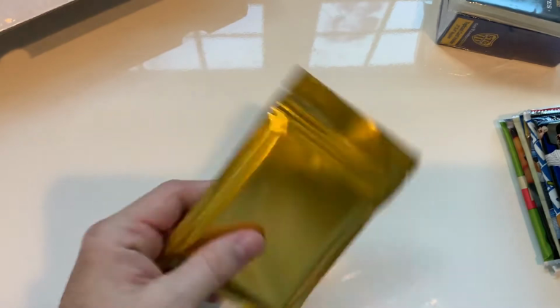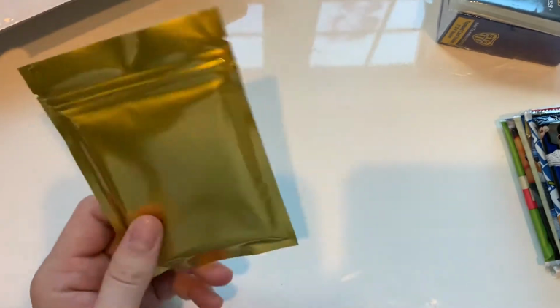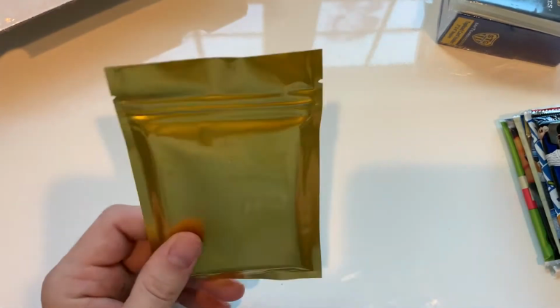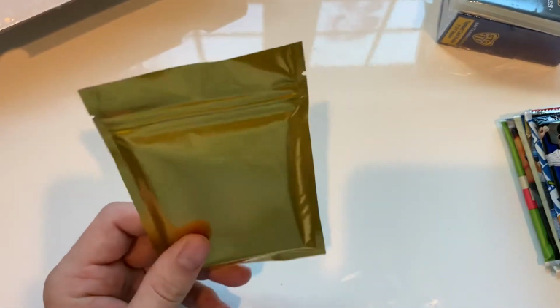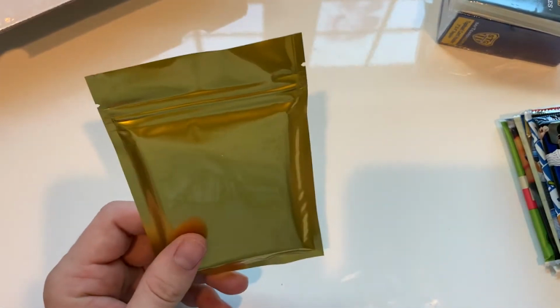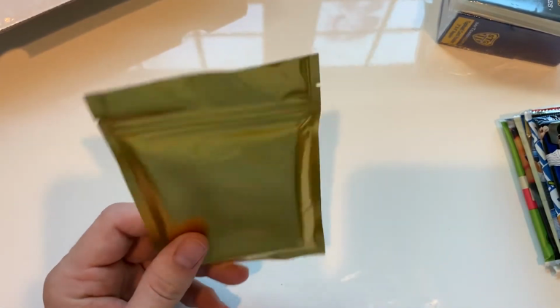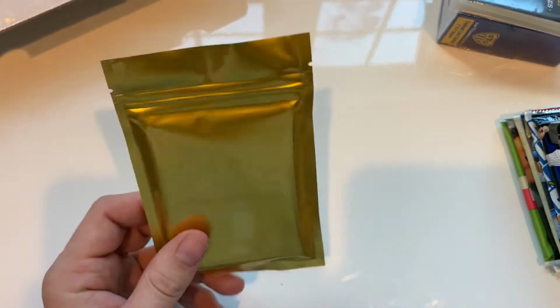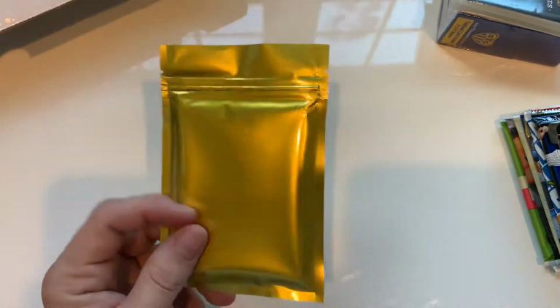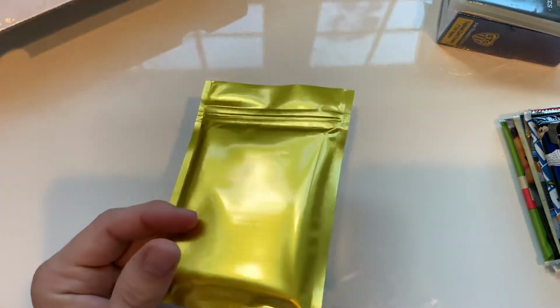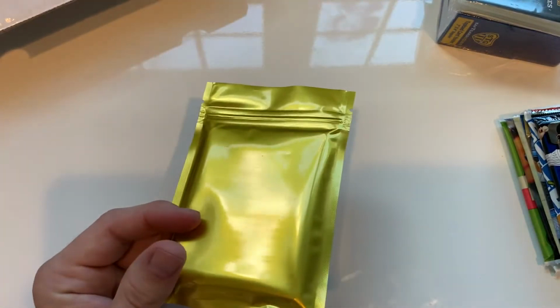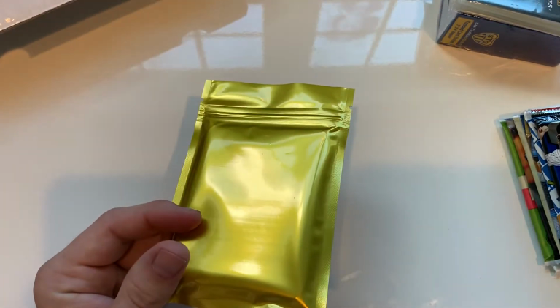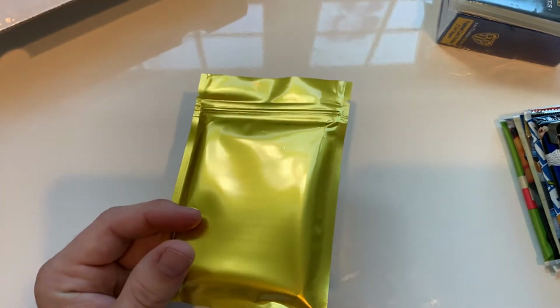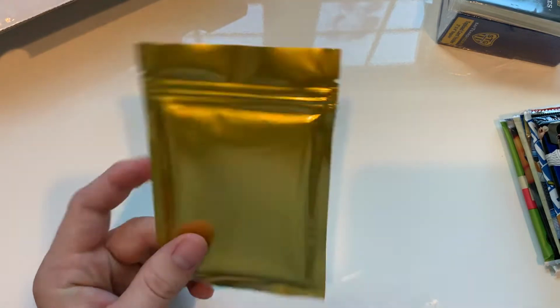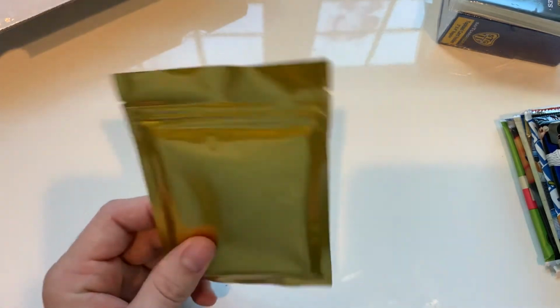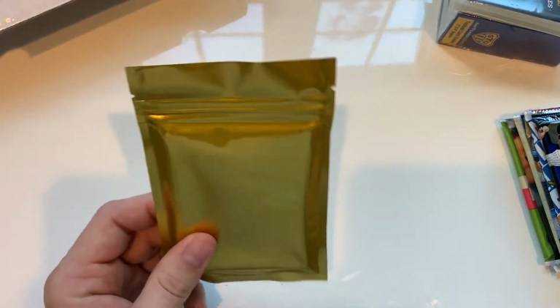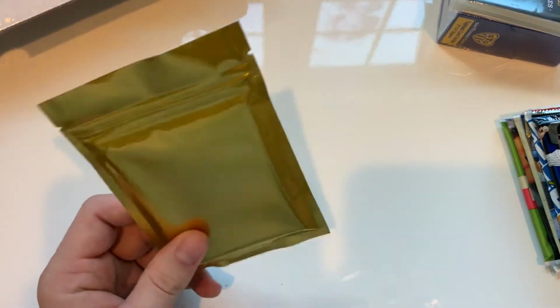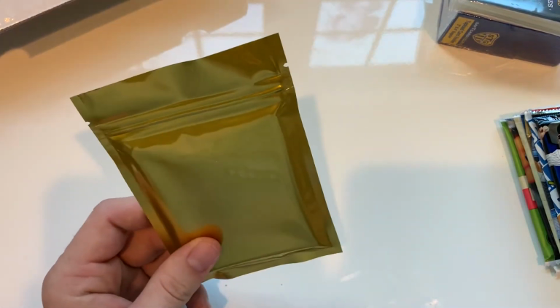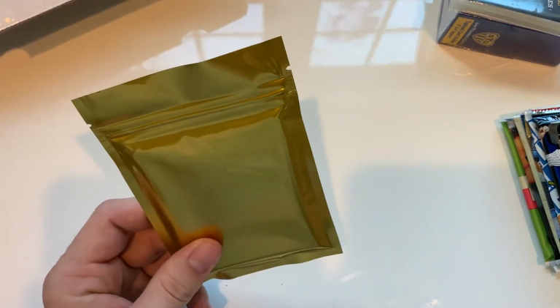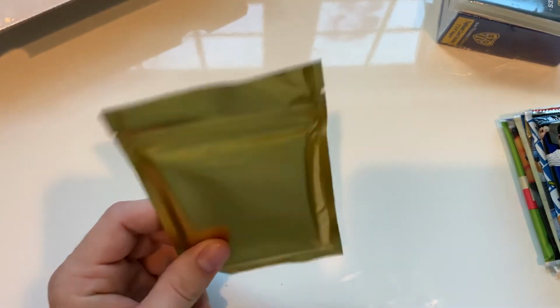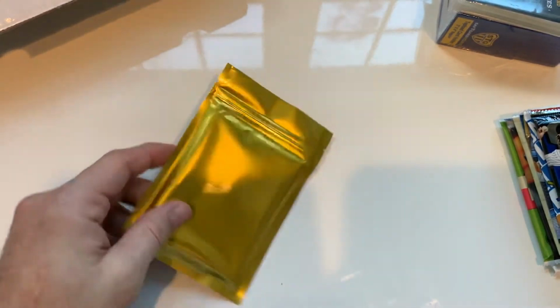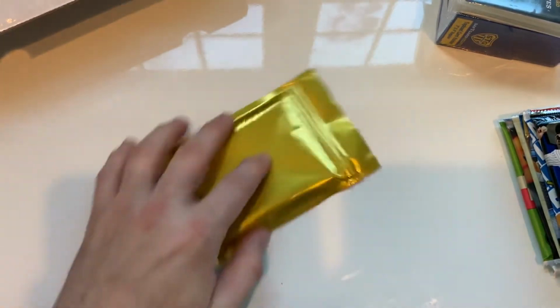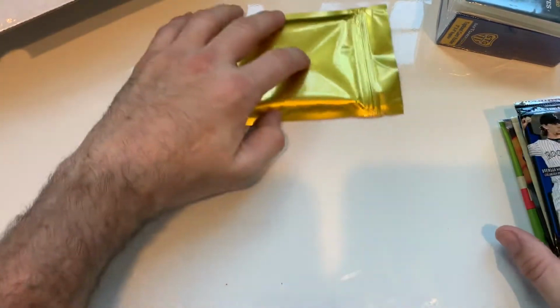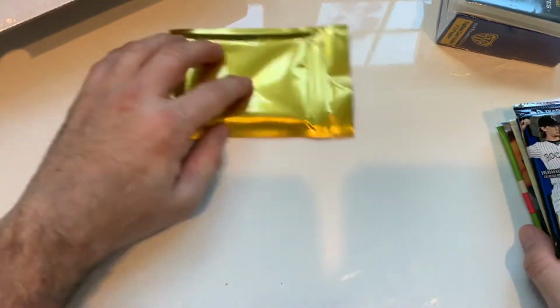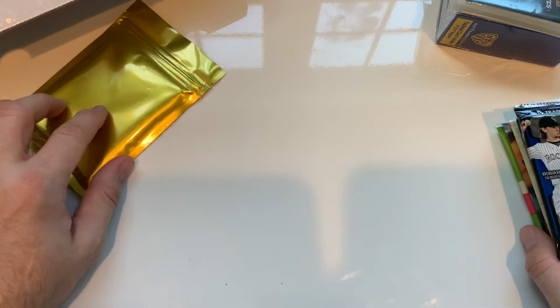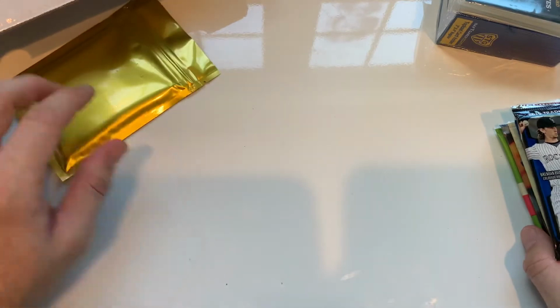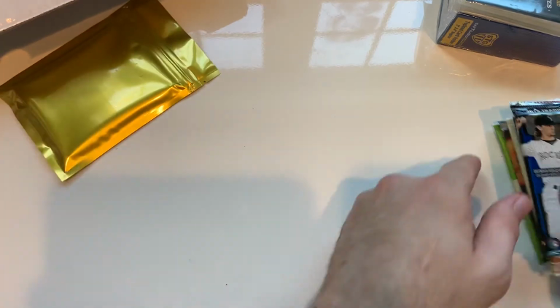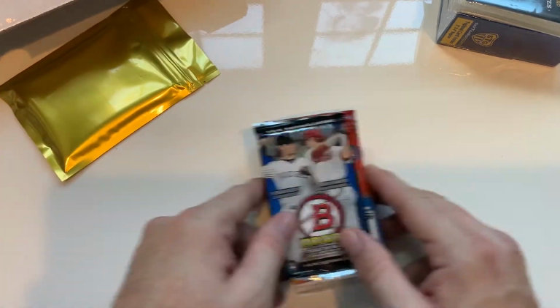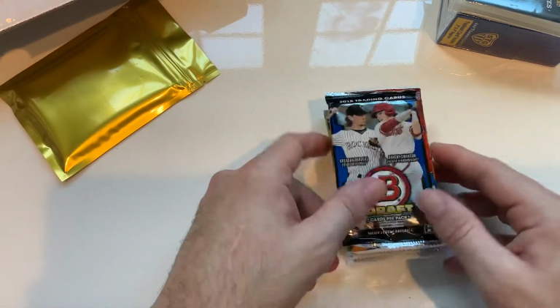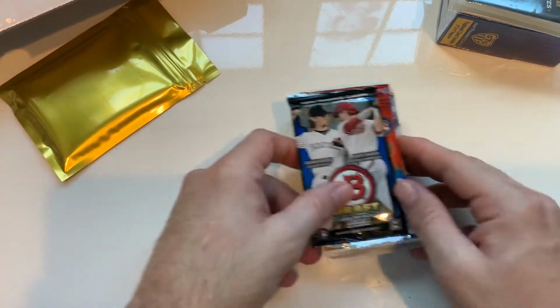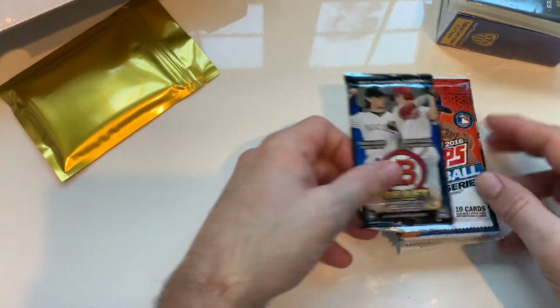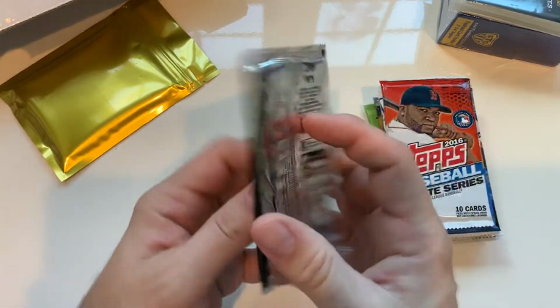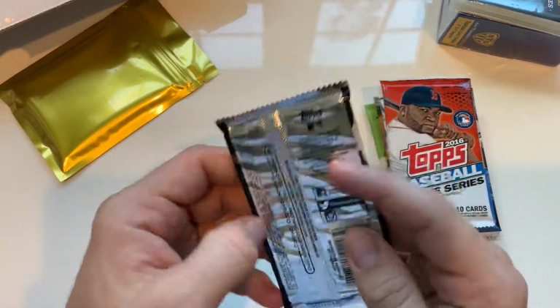I think this one is an autograph or a memorabilia card, so we'll save this one to the end and see what we get.